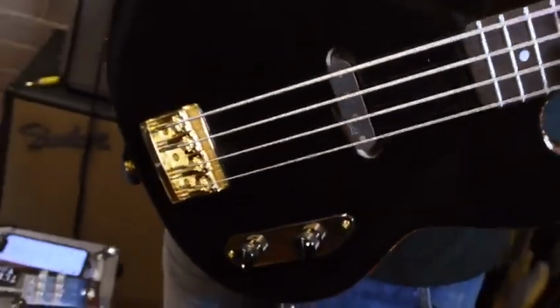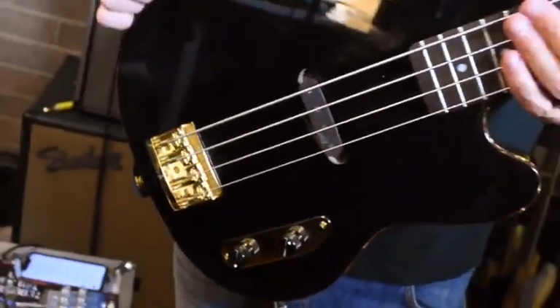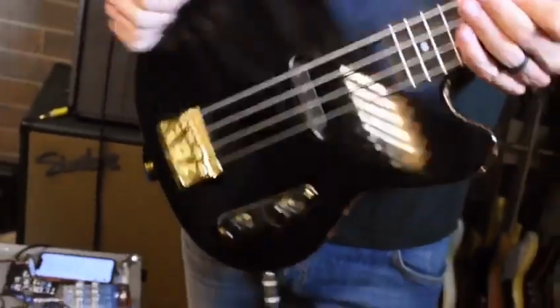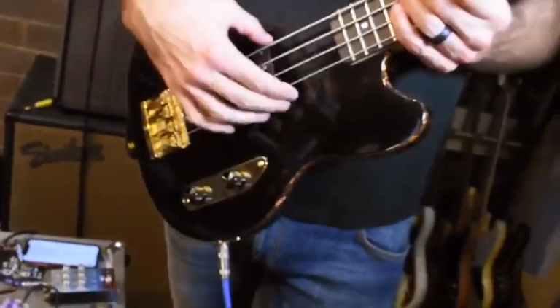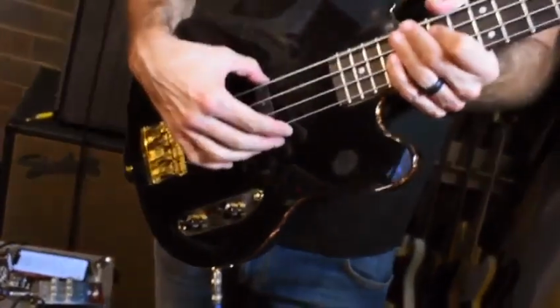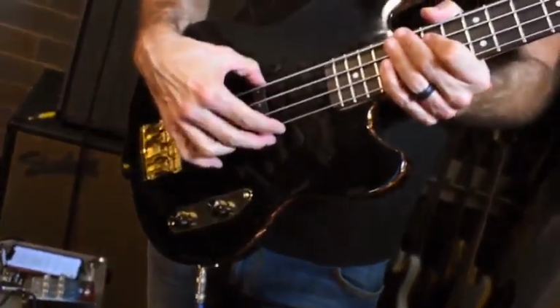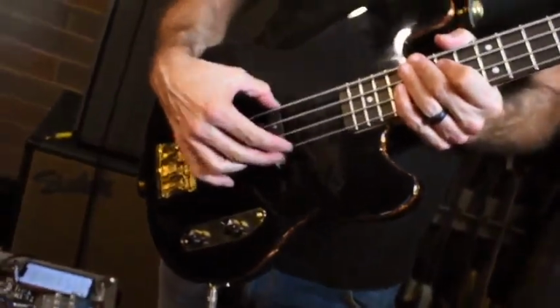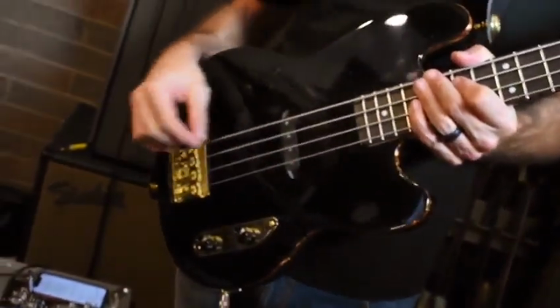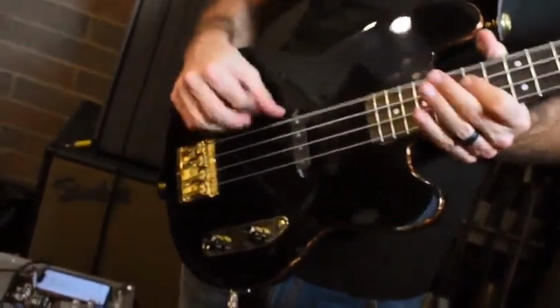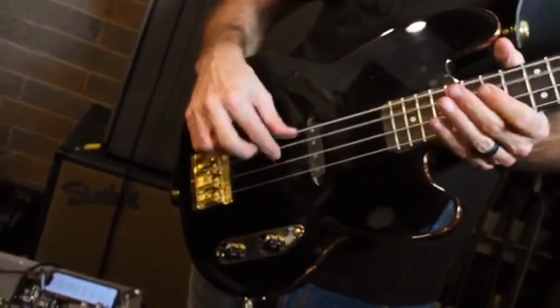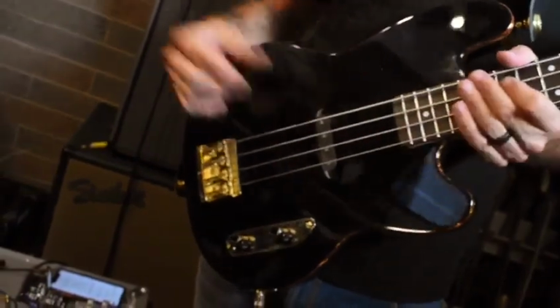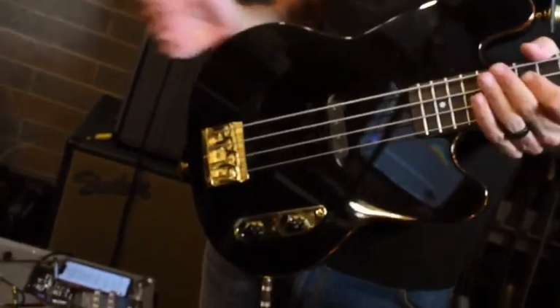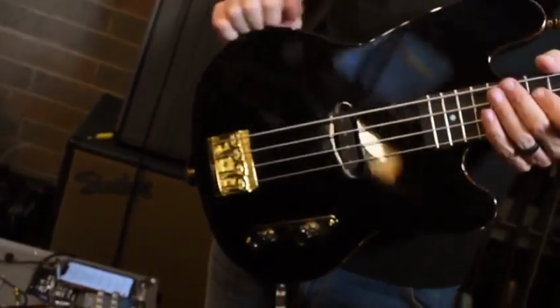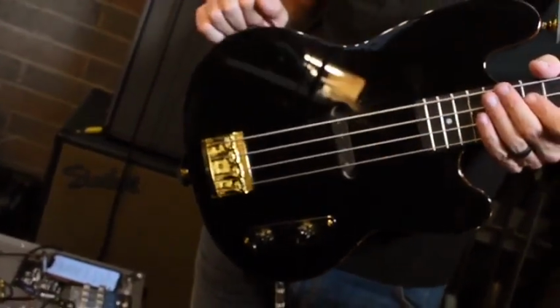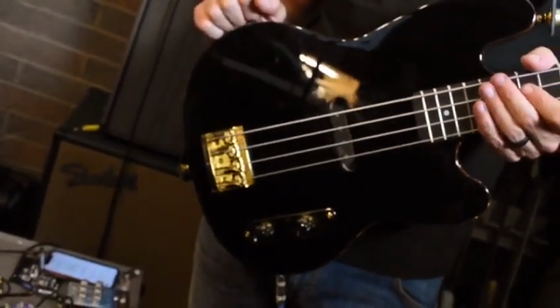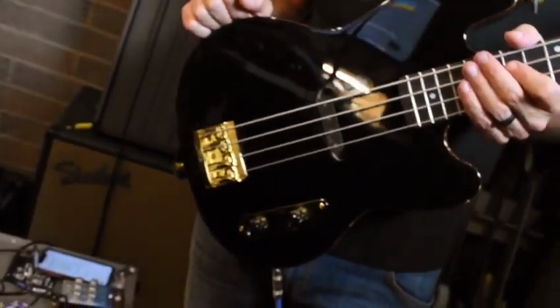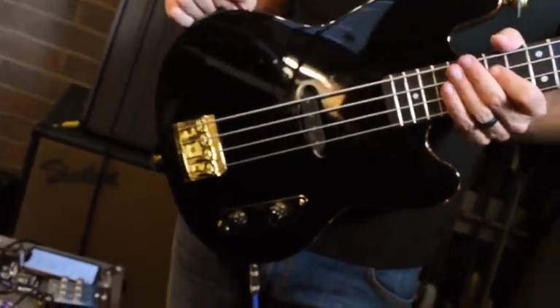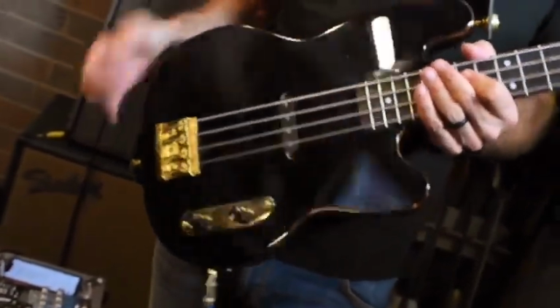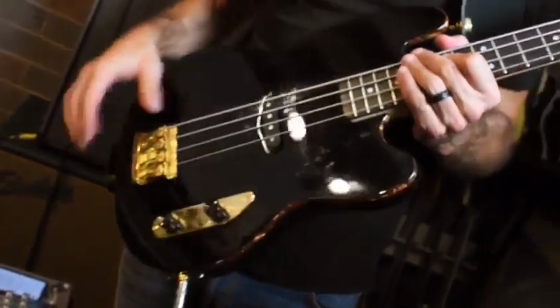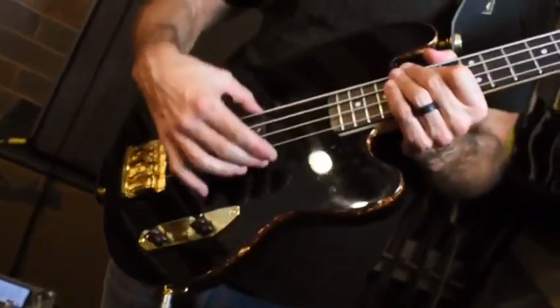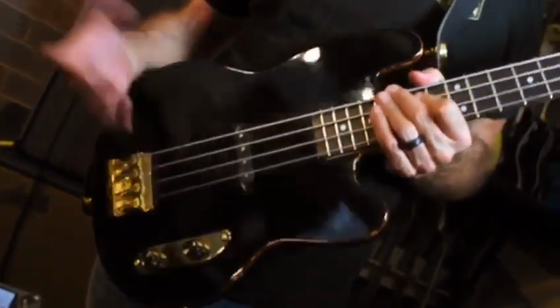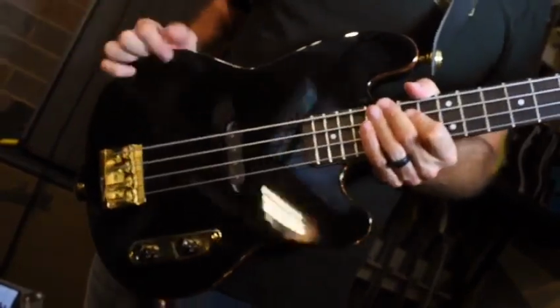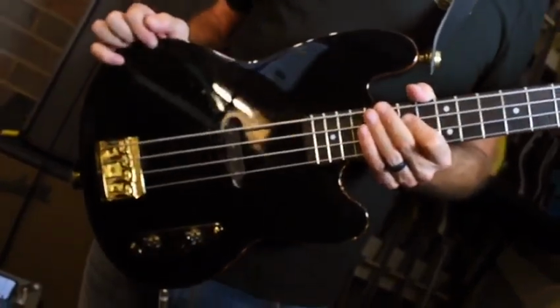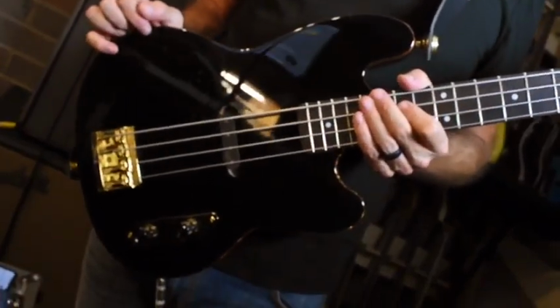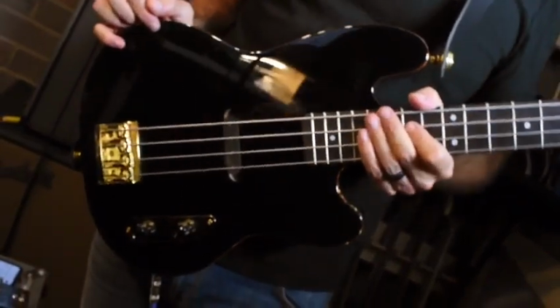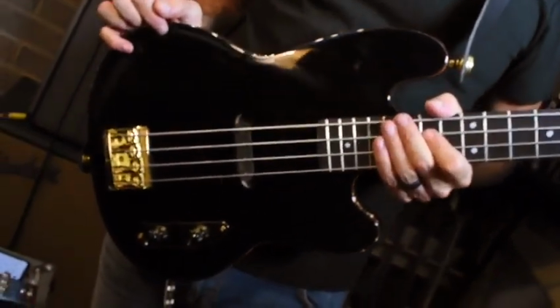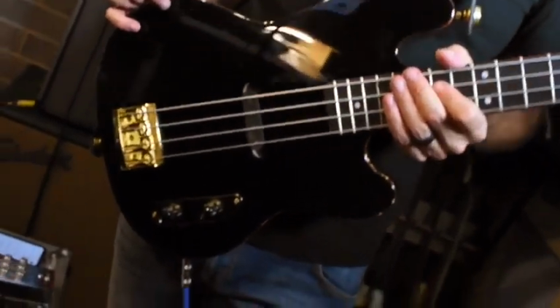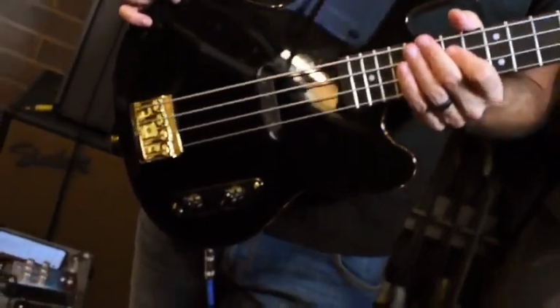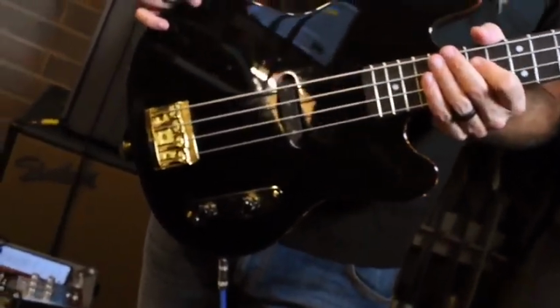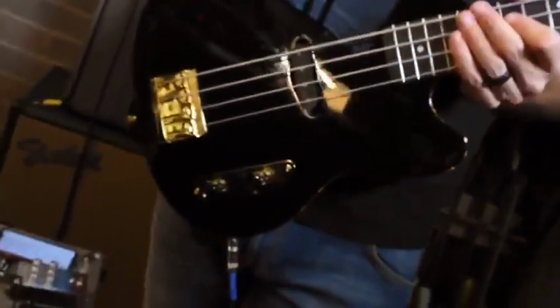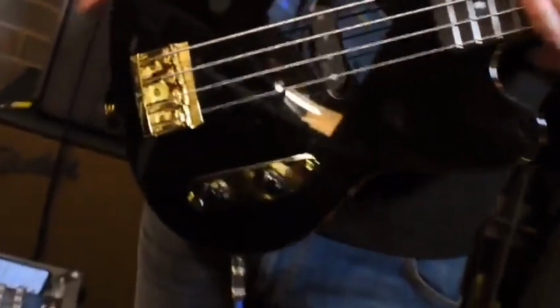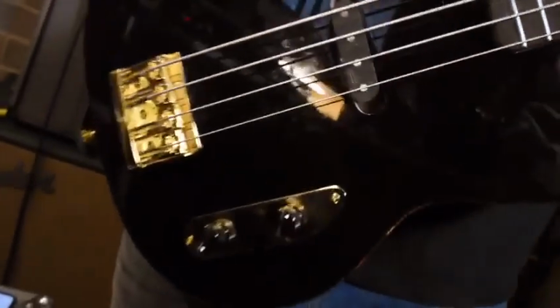It's a single 4P51 Aguilar pickup. It's super low gain, like the old pickups used to be — the tele pickups. I think they're like 5k or something like that. So yeah, it's low gain, just like an old vintage pickup.